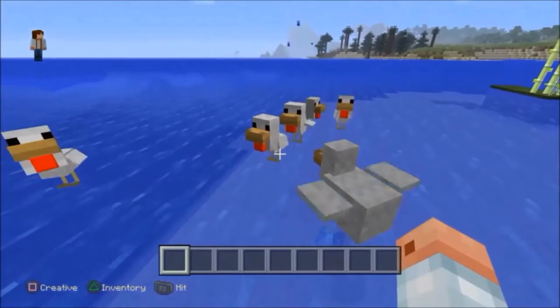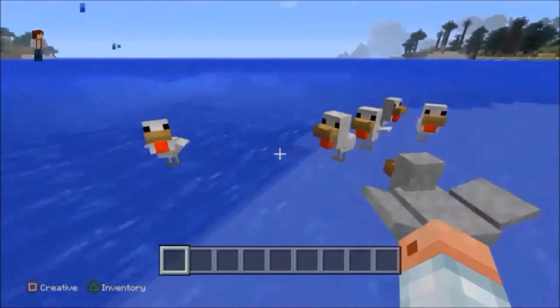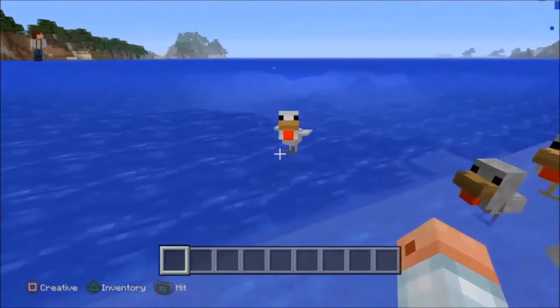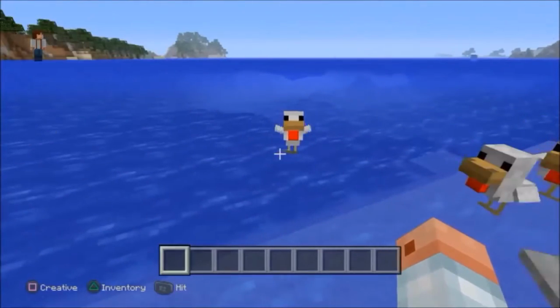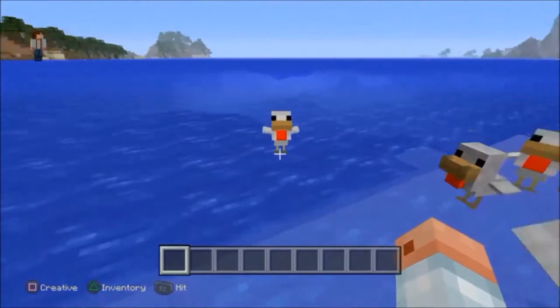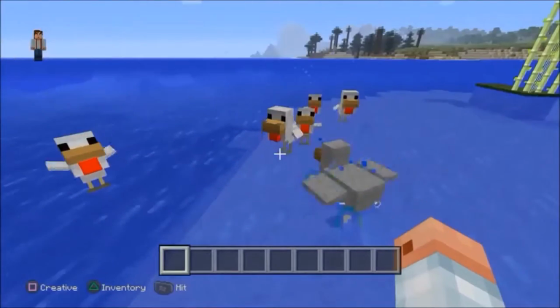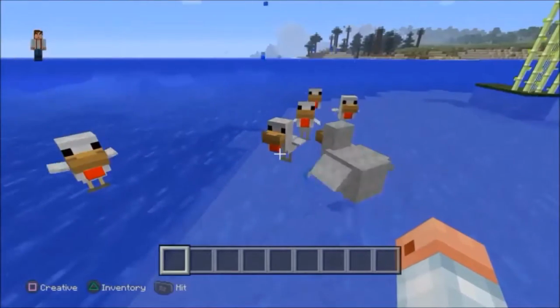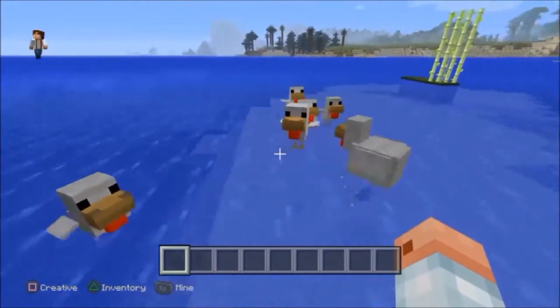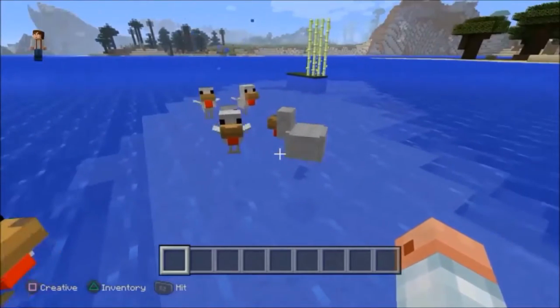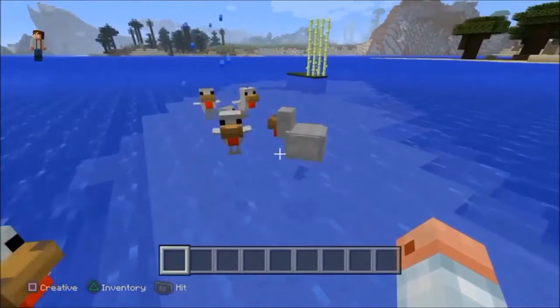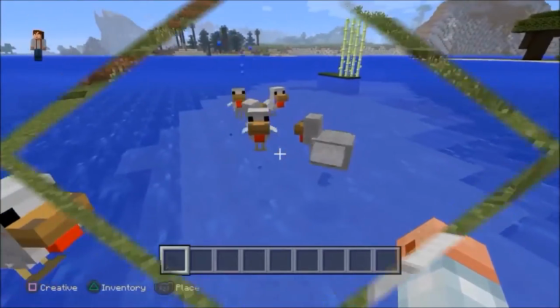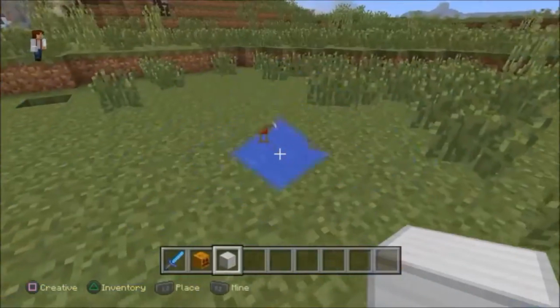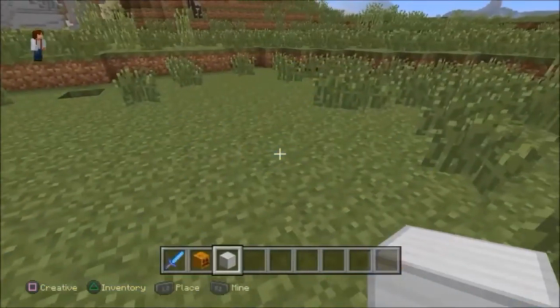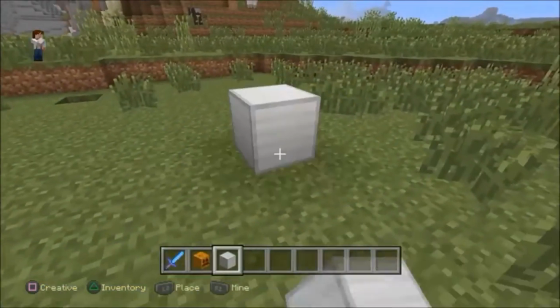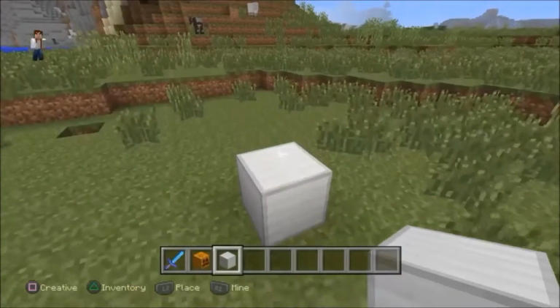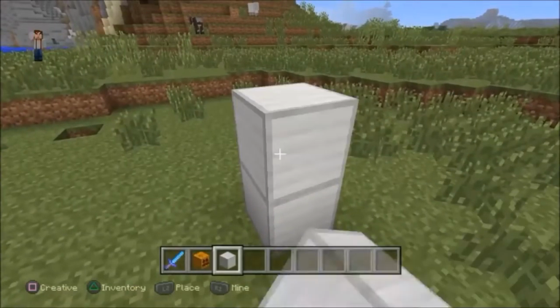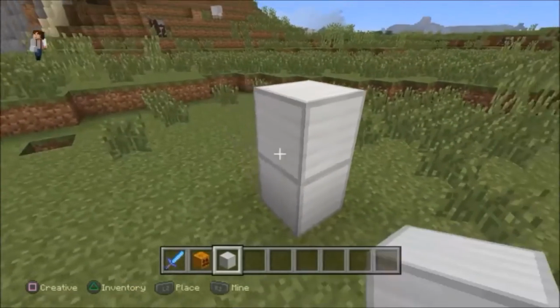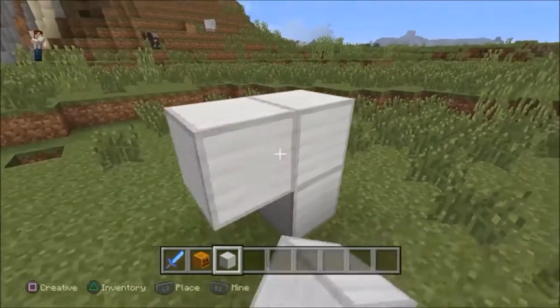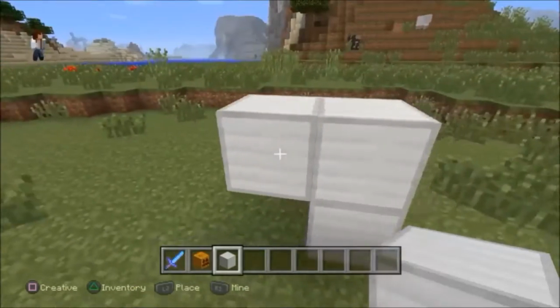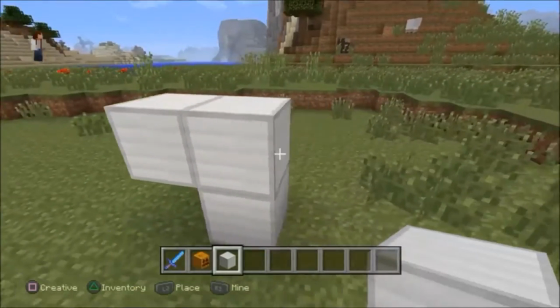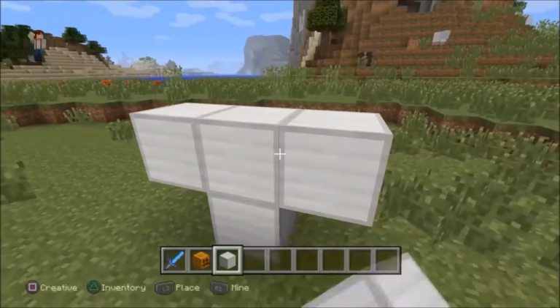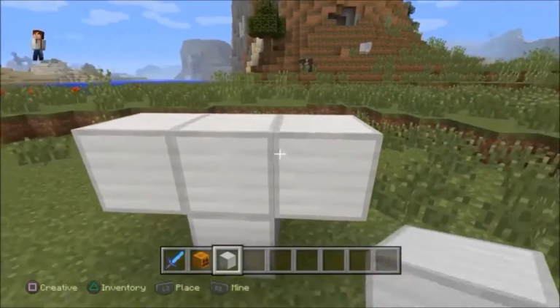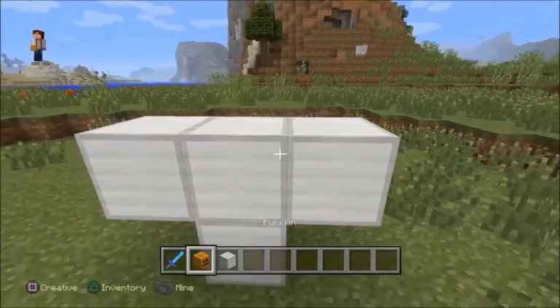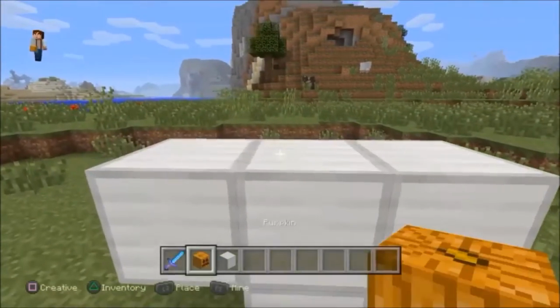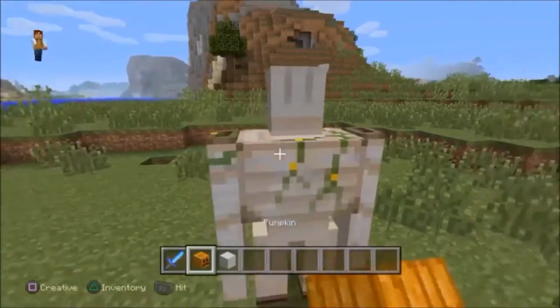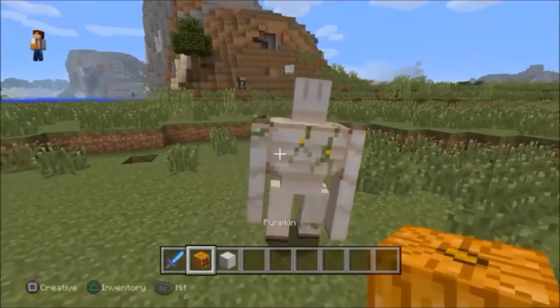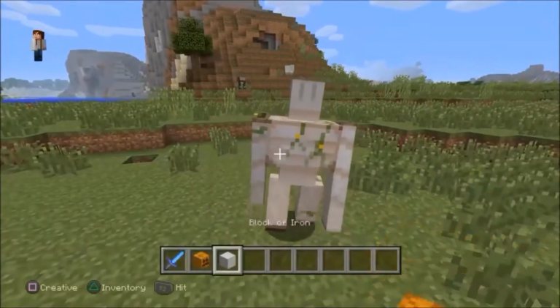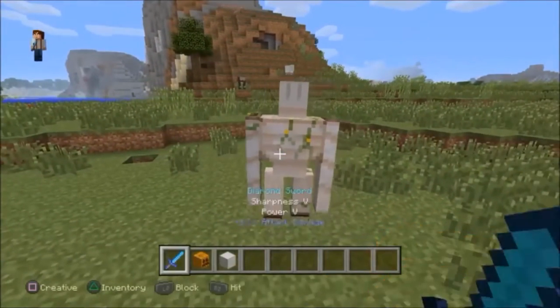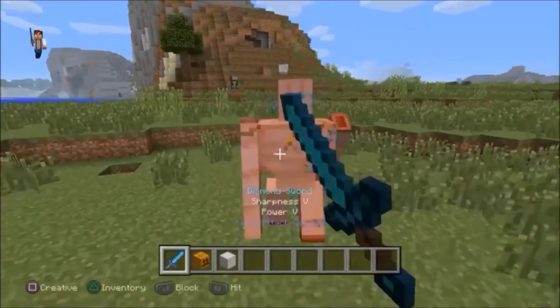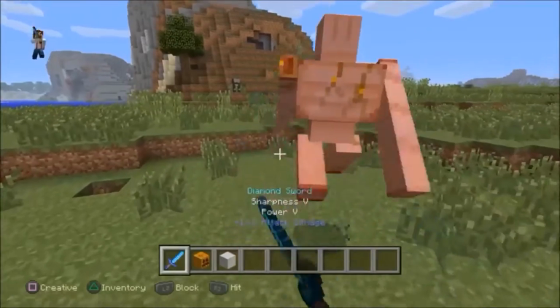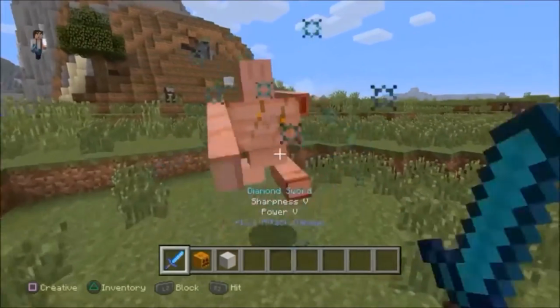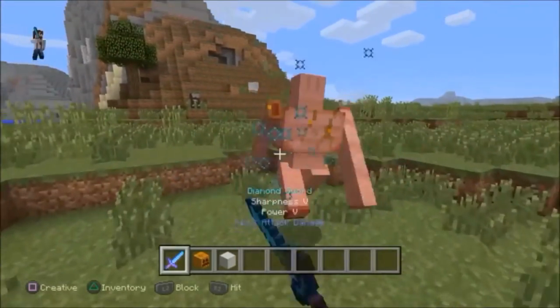Baby chickens seem like they're walking on water. Iron golems can drop iron ingots and a red flower when killed. This item was taken from another game.